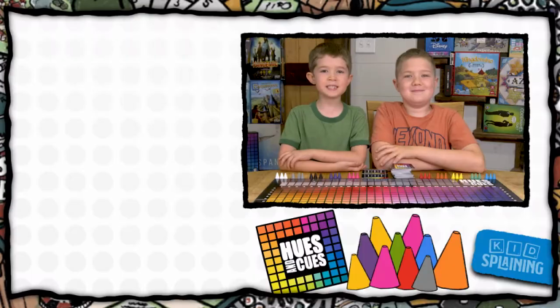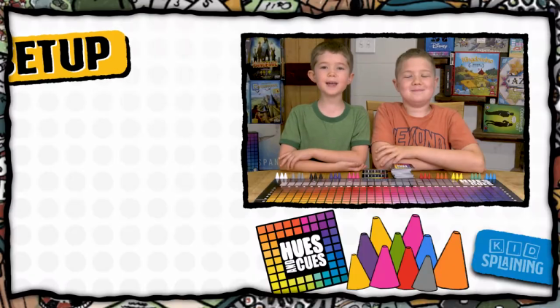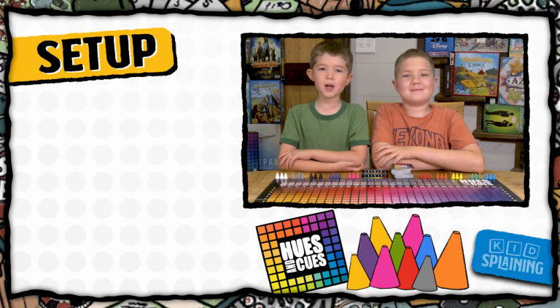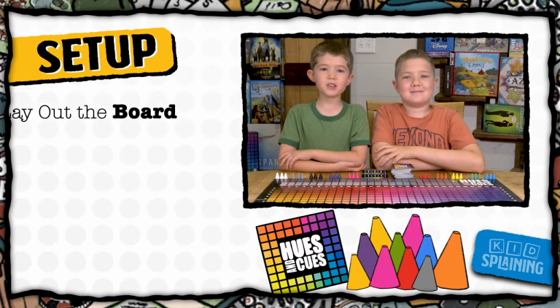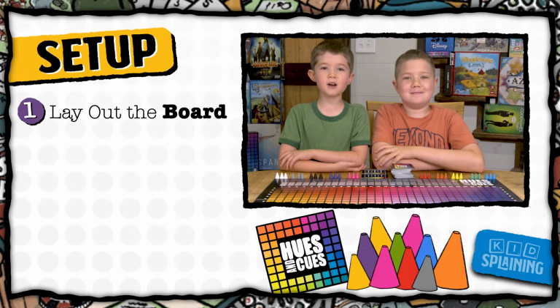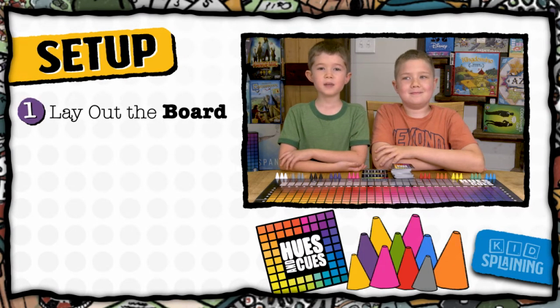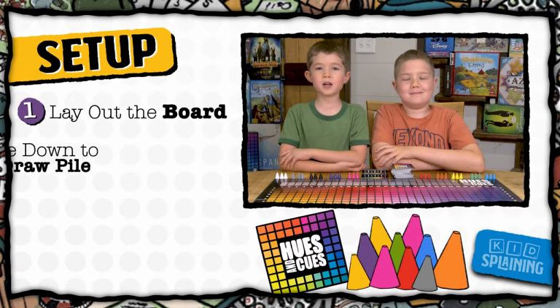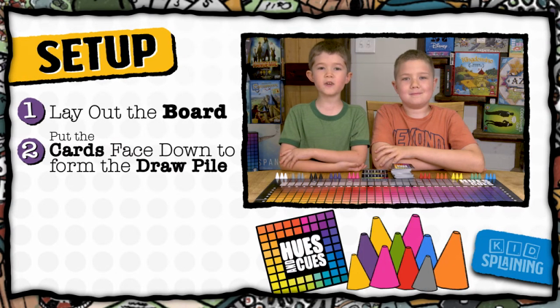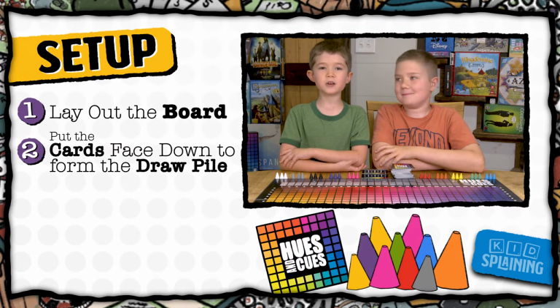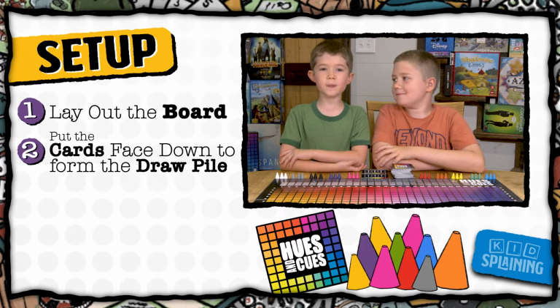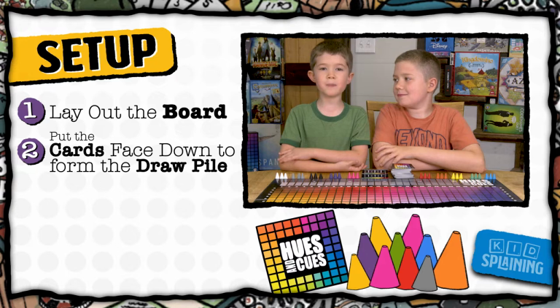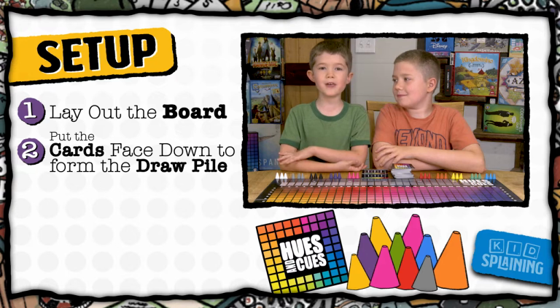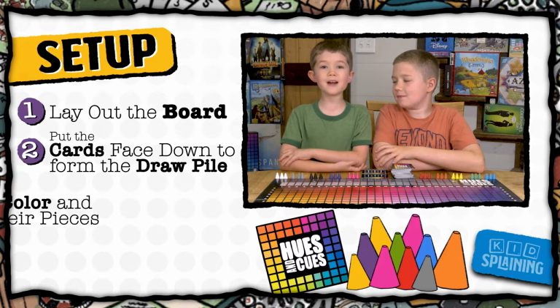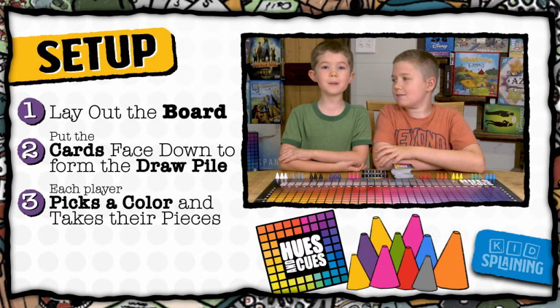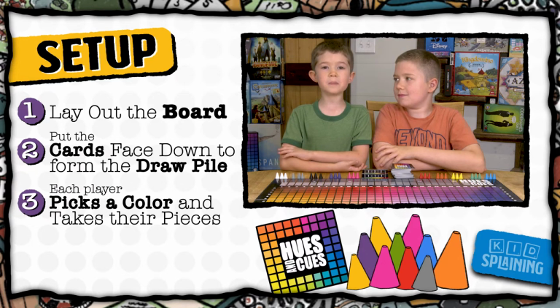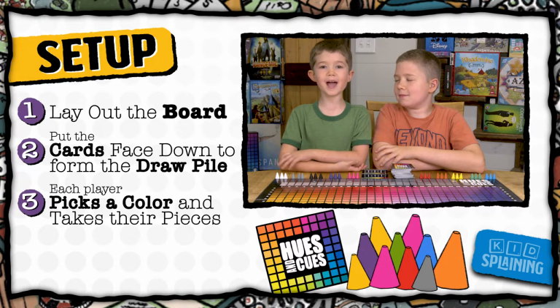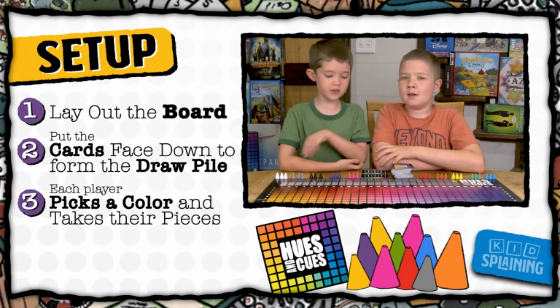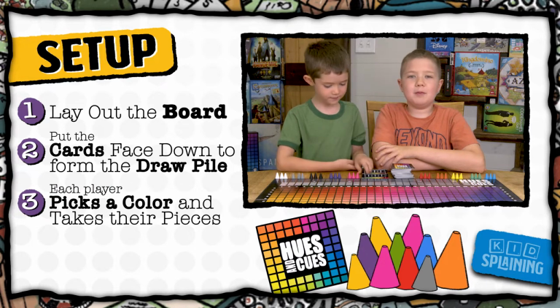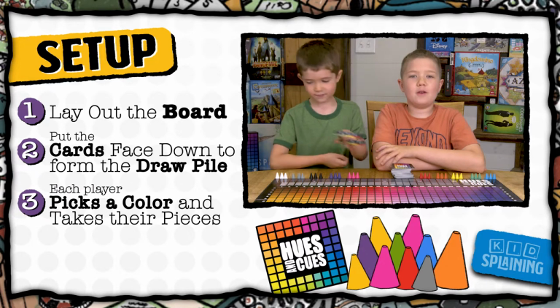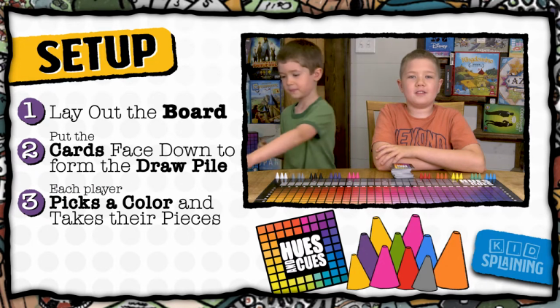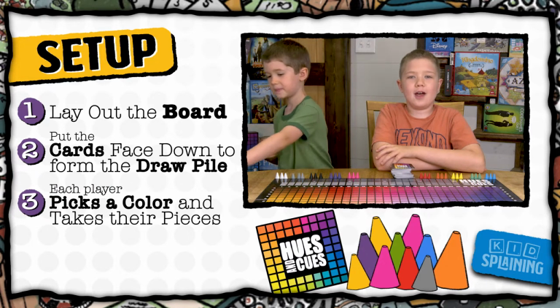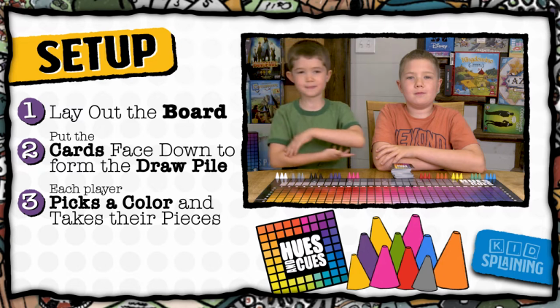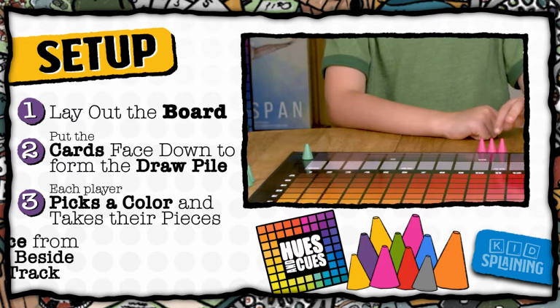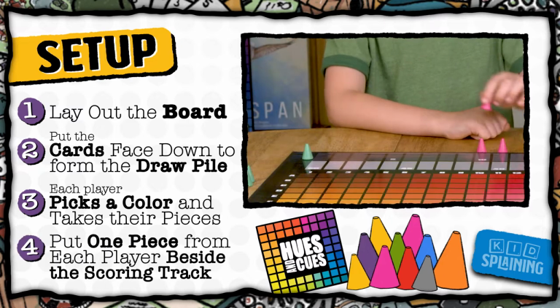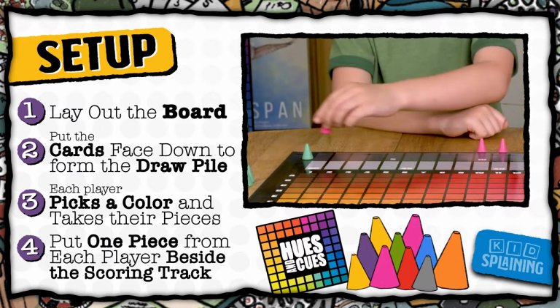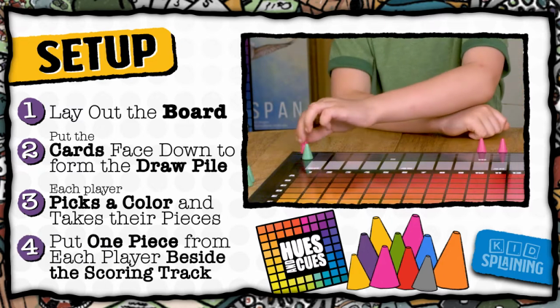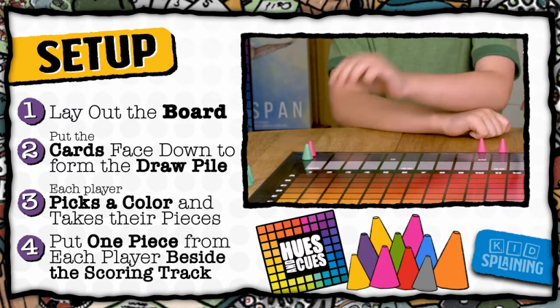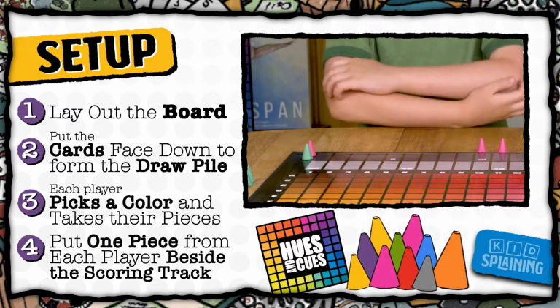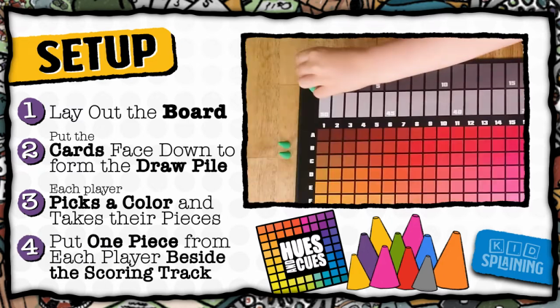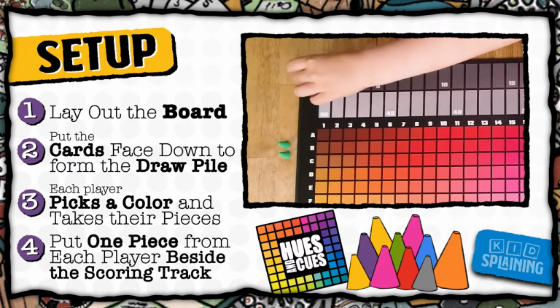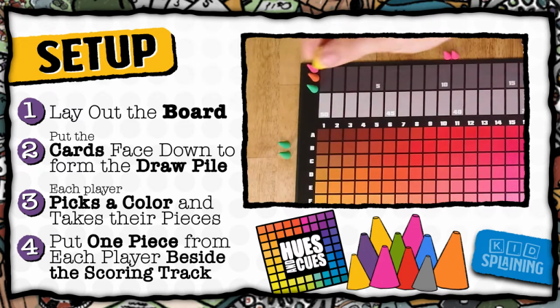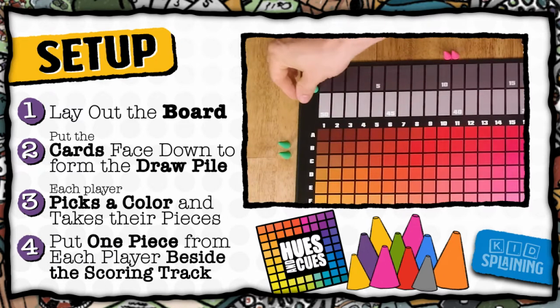To set the game, lay out the board, then put the cards face down to form the draw pile. Then let everyone pick their party hat colors. You can put the scoring frame to the side for now. Put one piece from each player to the left of the scoring track, which is the gray area at the top of the board.